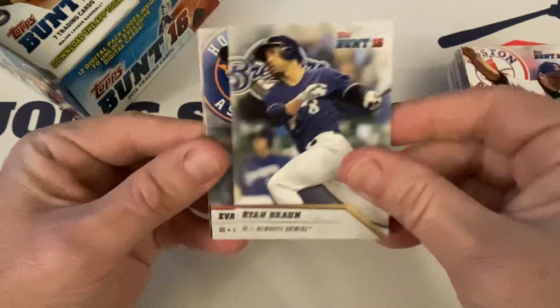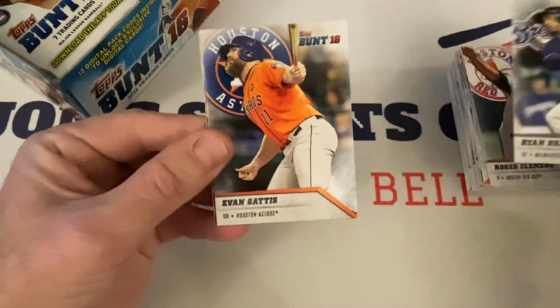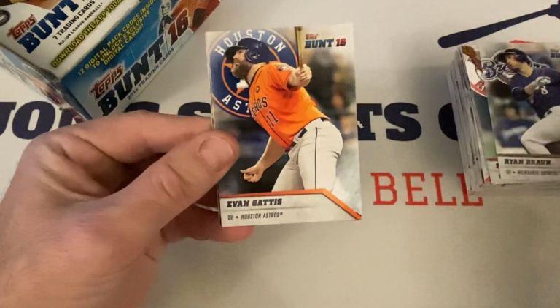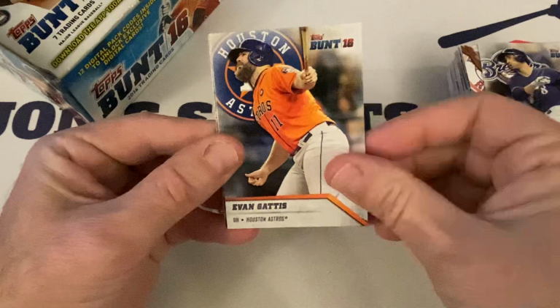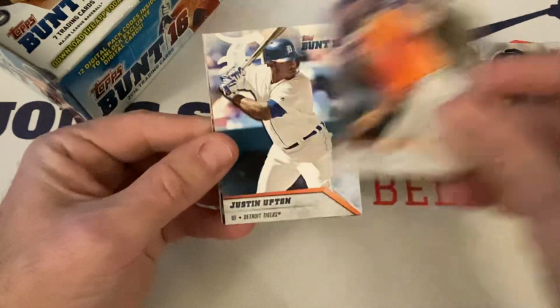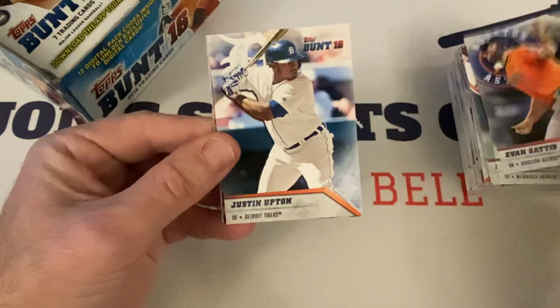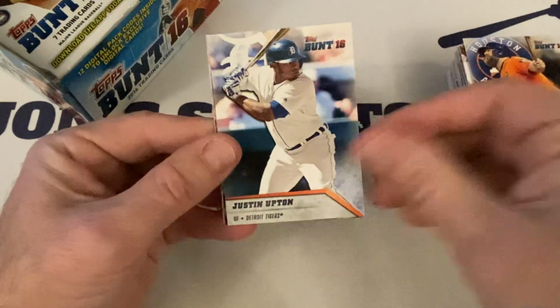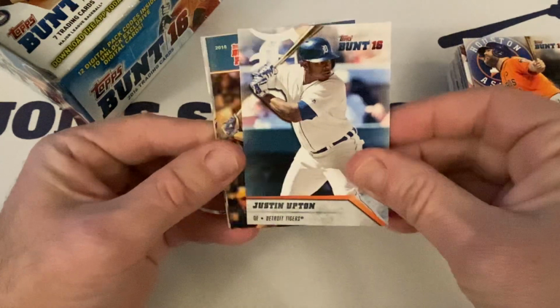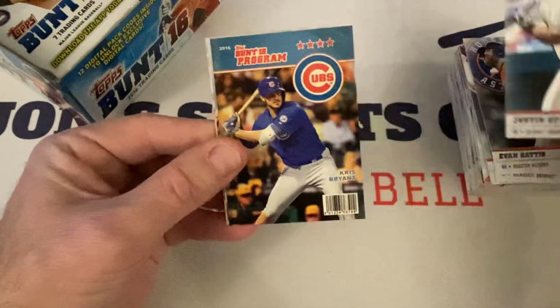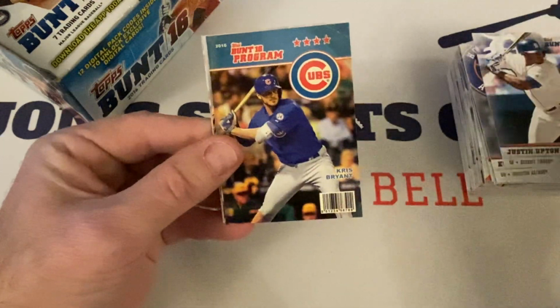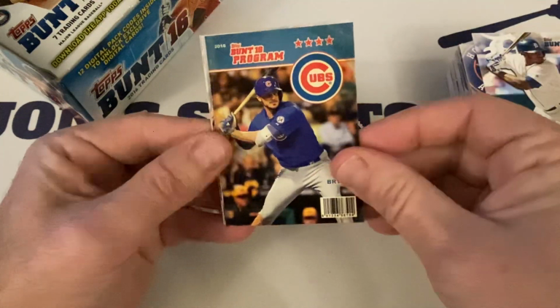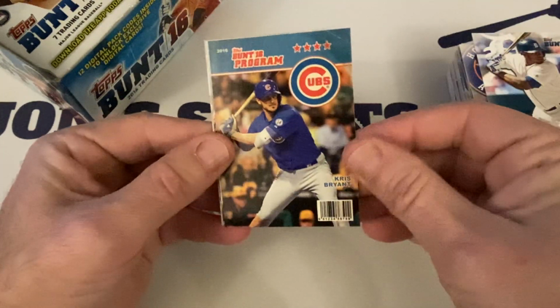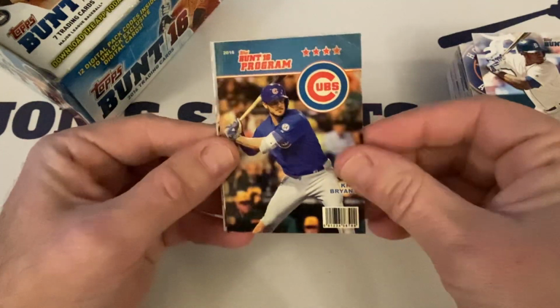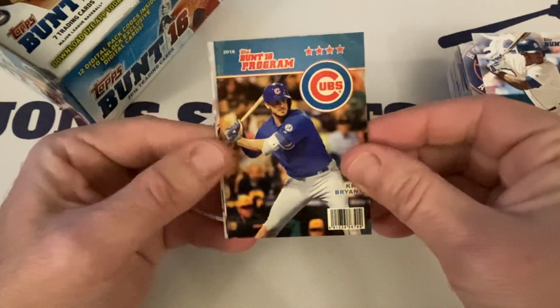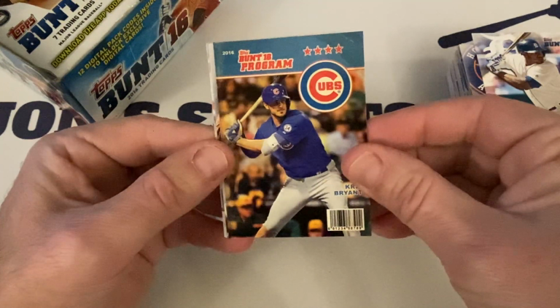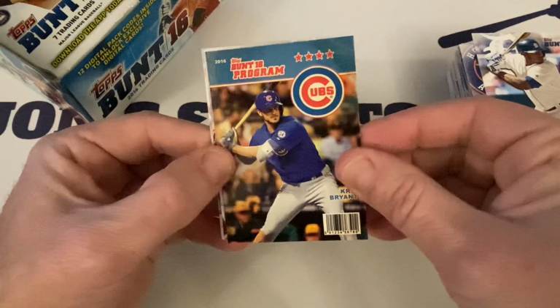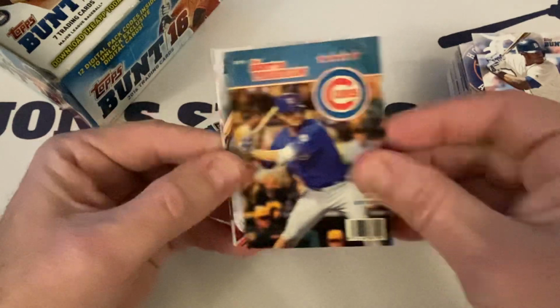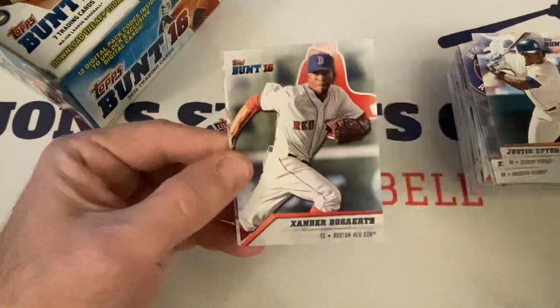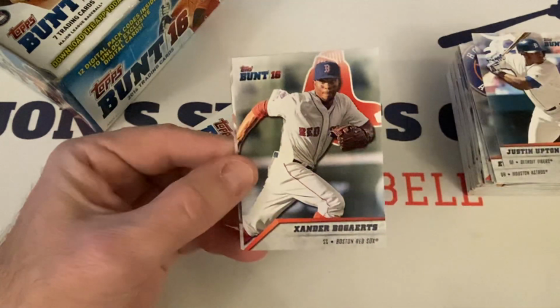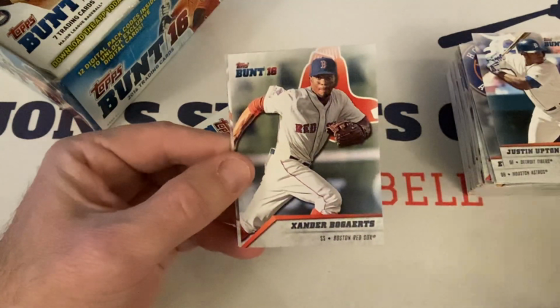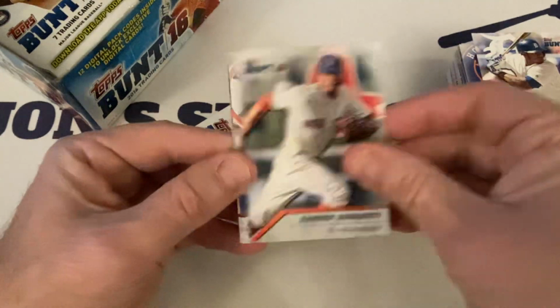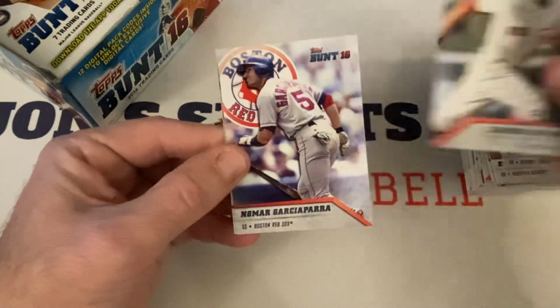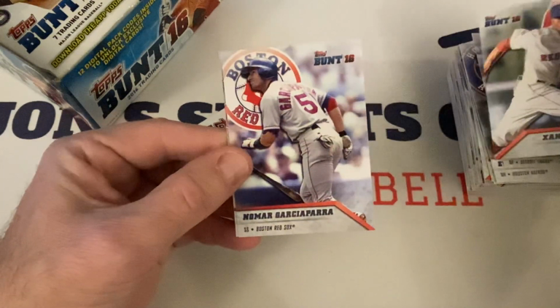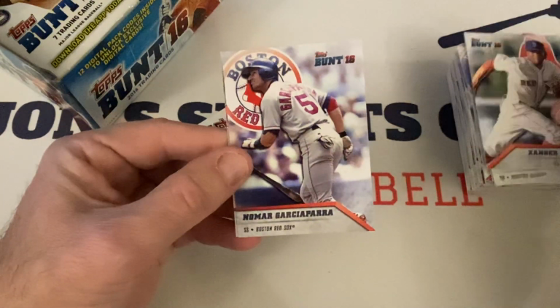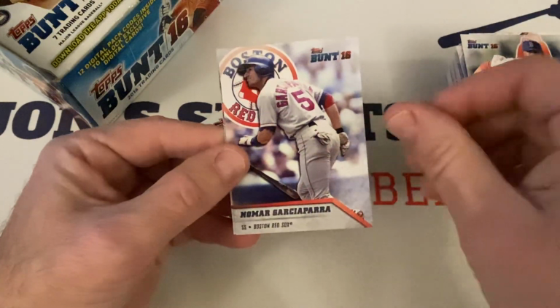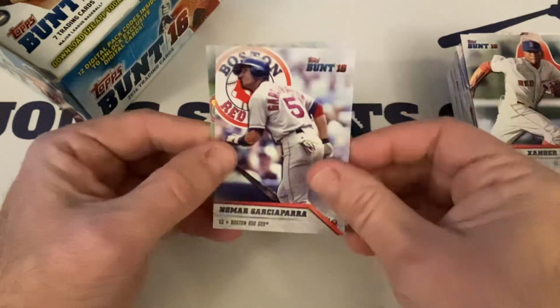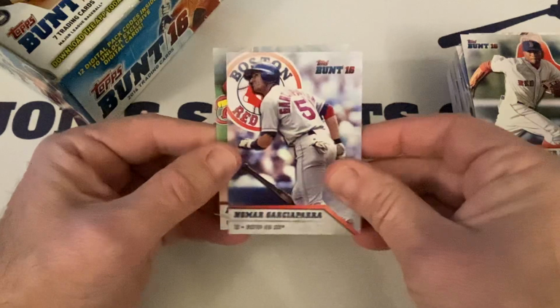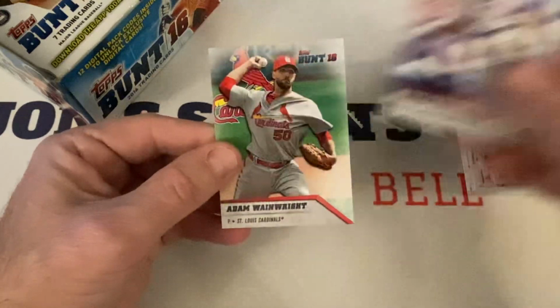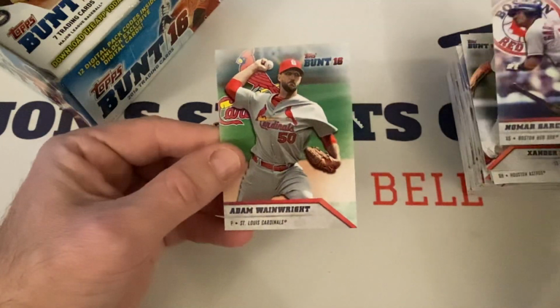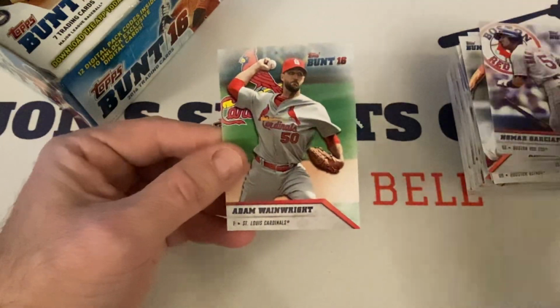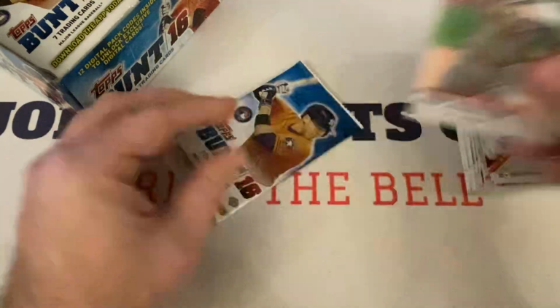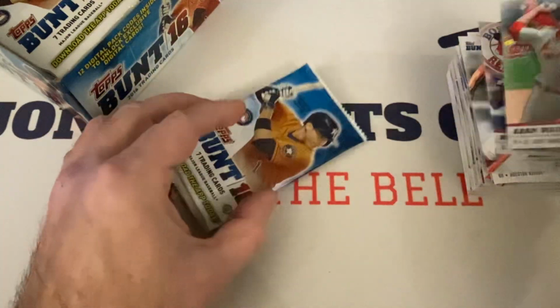Ryan Braun, Evan Gattis, Justin Upton, the Bunt Program insert — Chris Bryant, Xander Bogaerts, Nomar Garciaparra, and we end with Adam Wainwright.